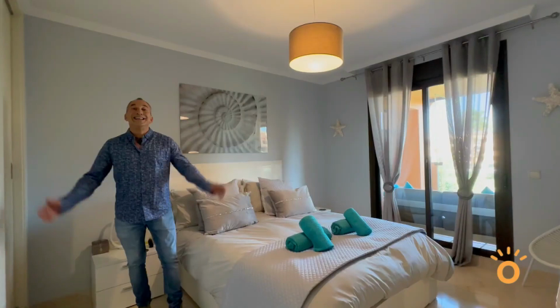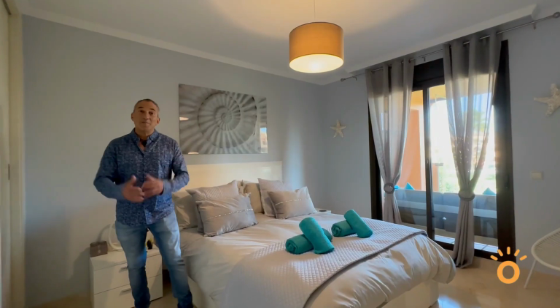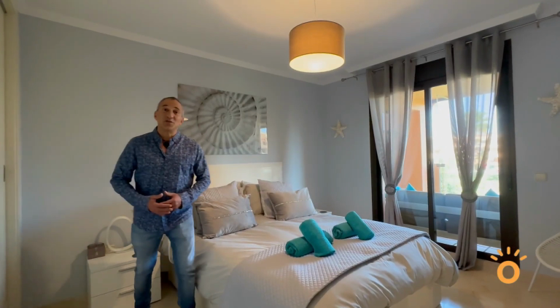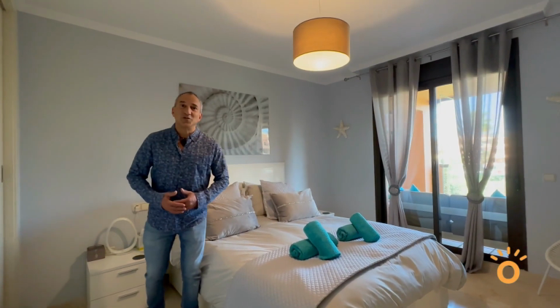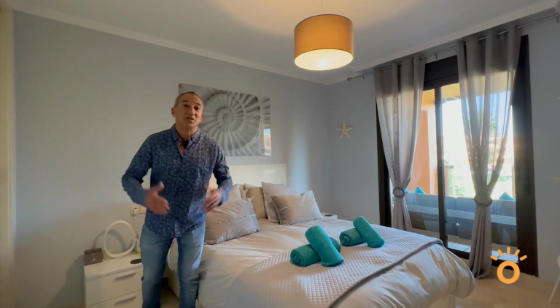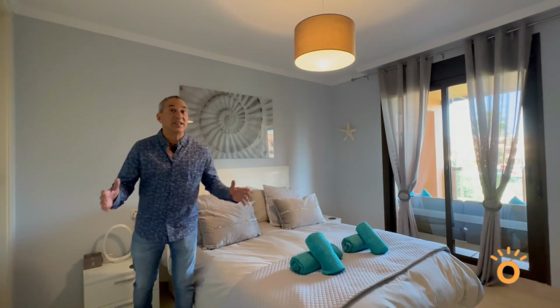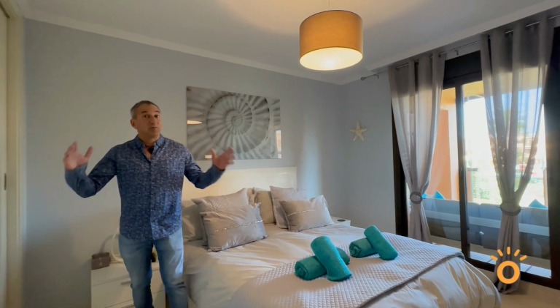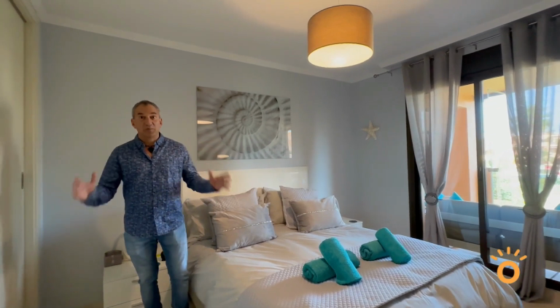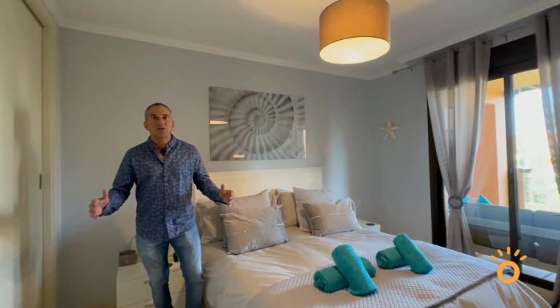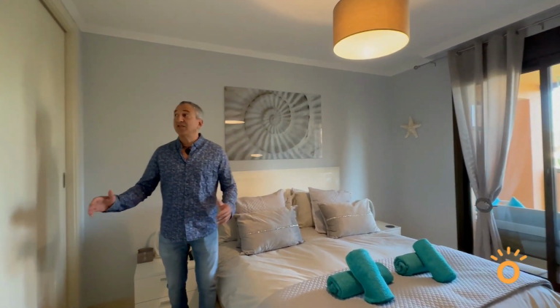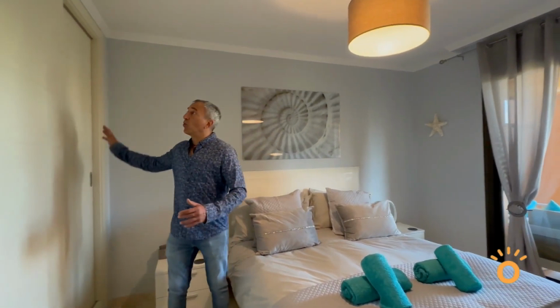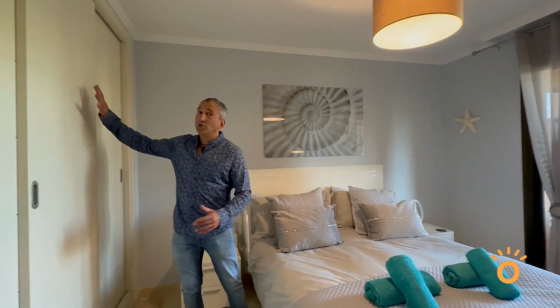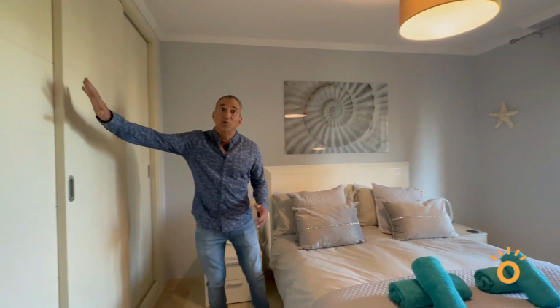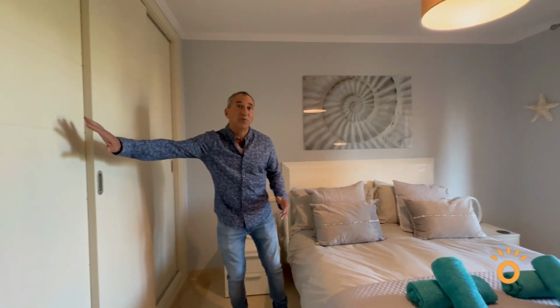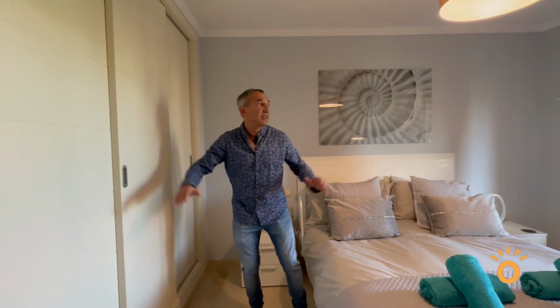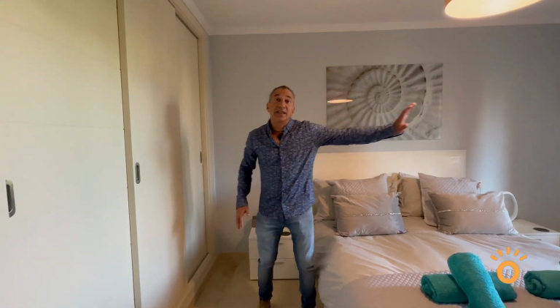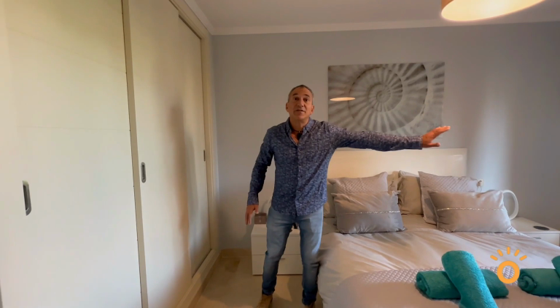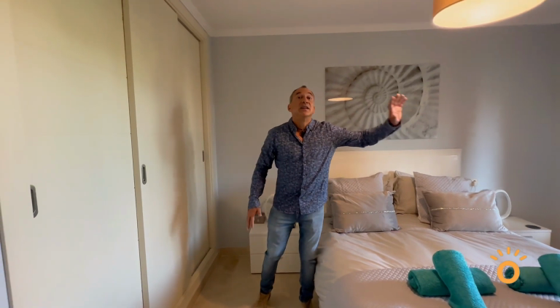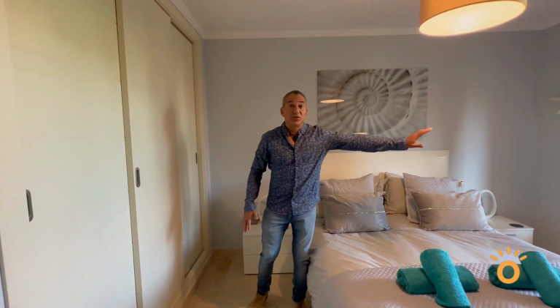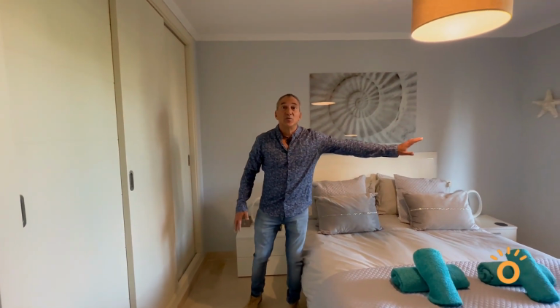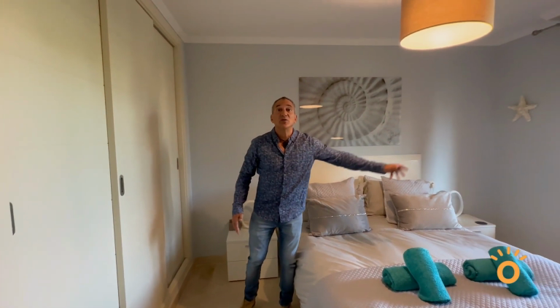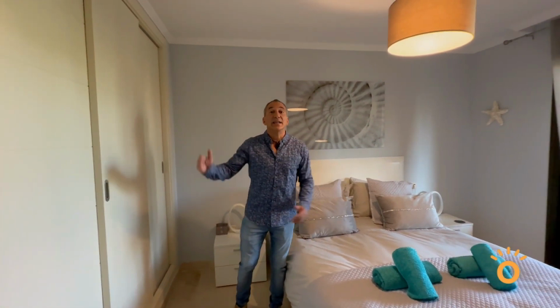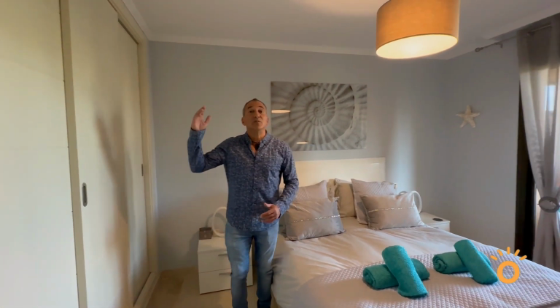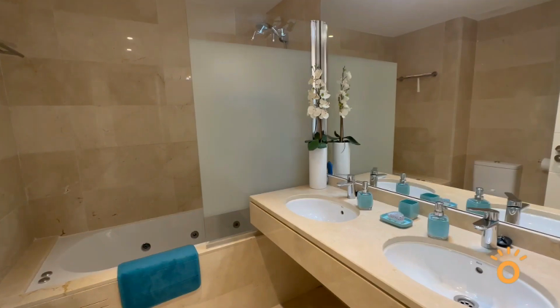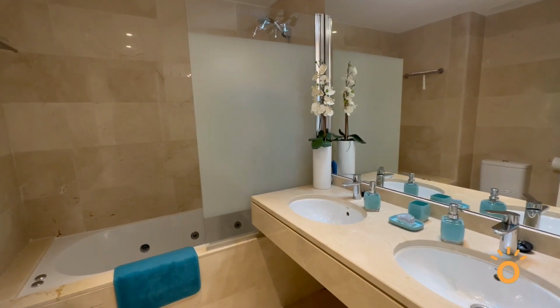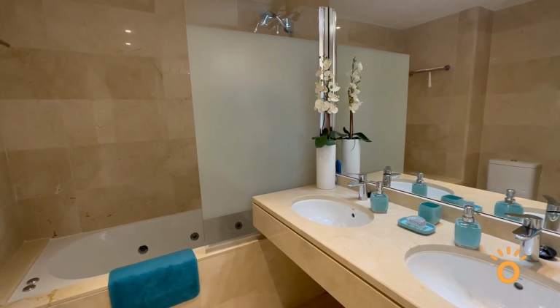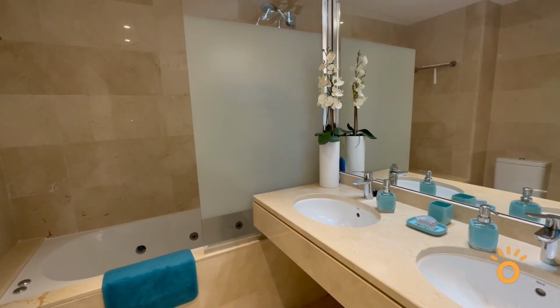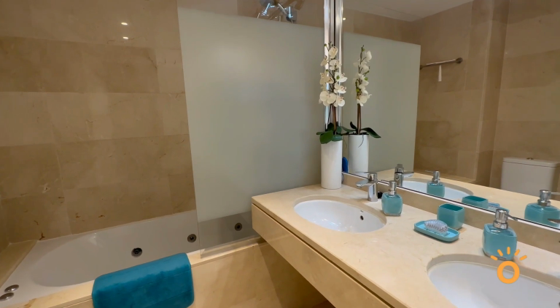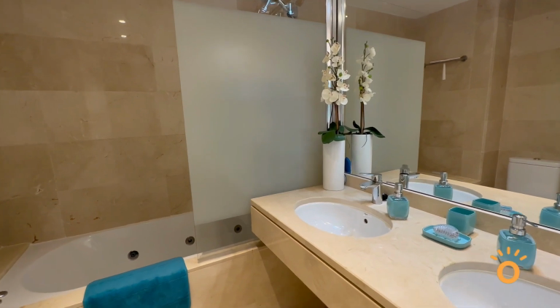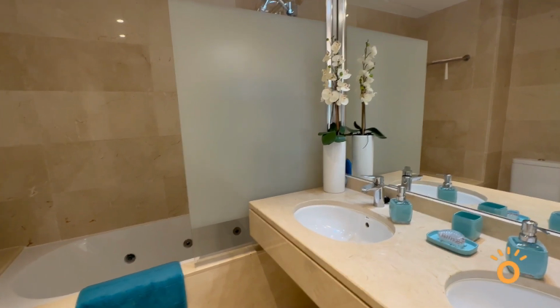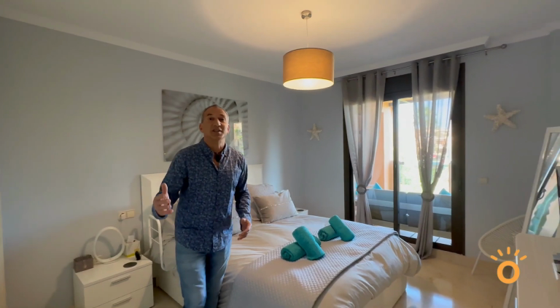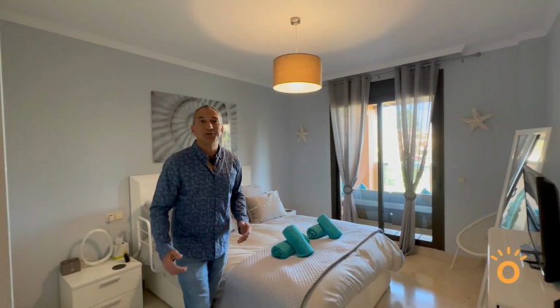Now we're in the master en suite. As you can see, it has plenty of space. Wardrobes to my right, to my left, double terrace windows, and it comes with a bathroom with a double basin sink and a jacuzzi.